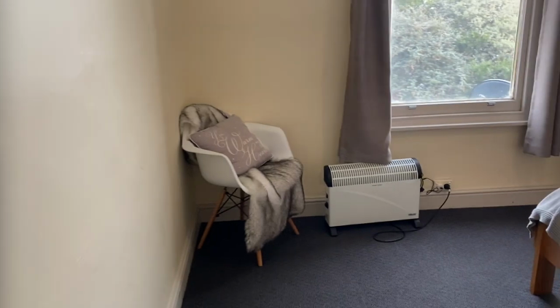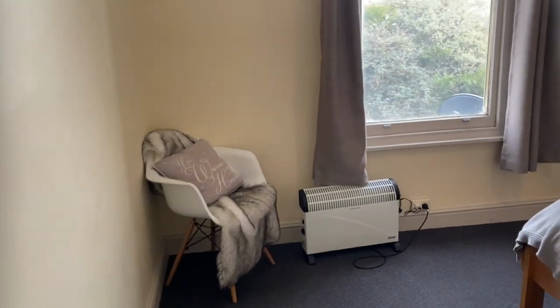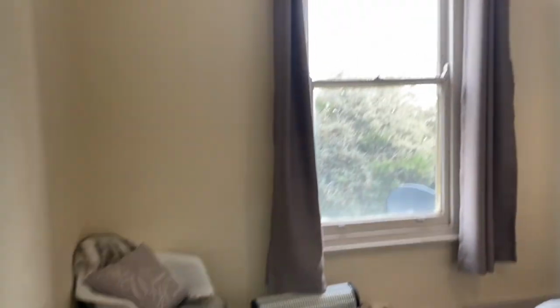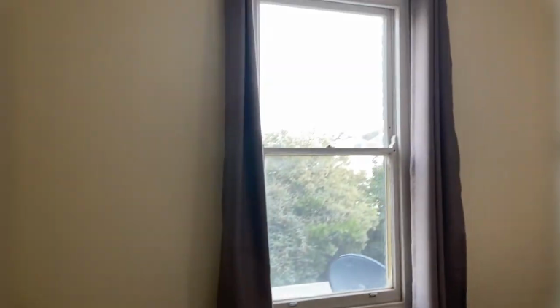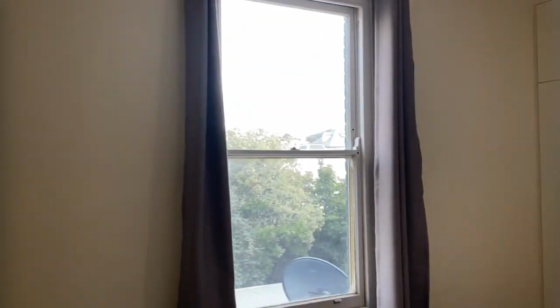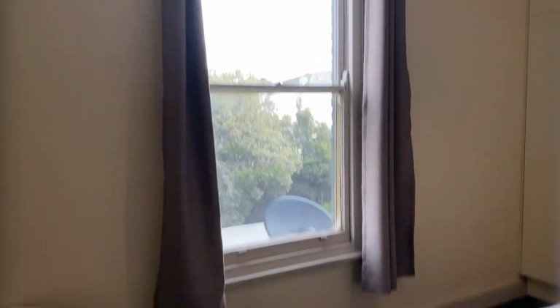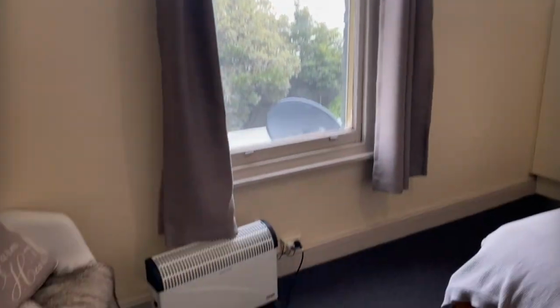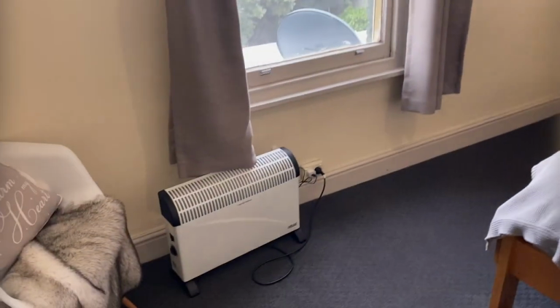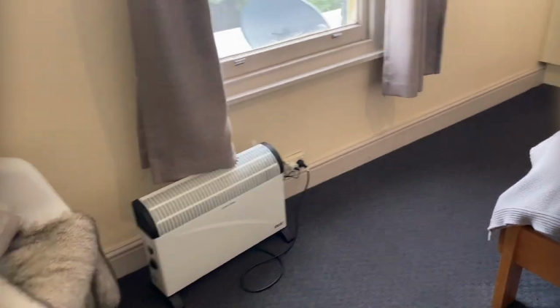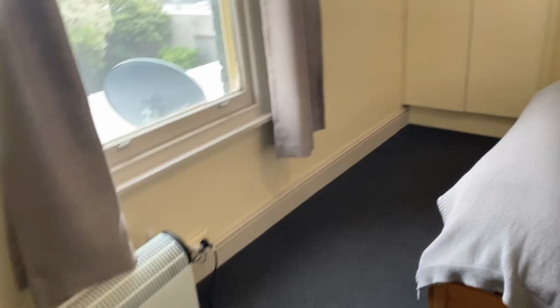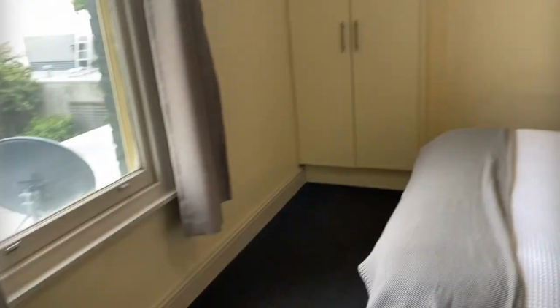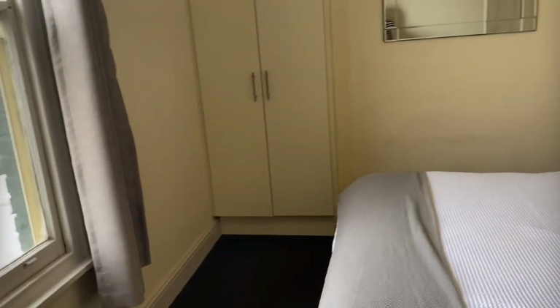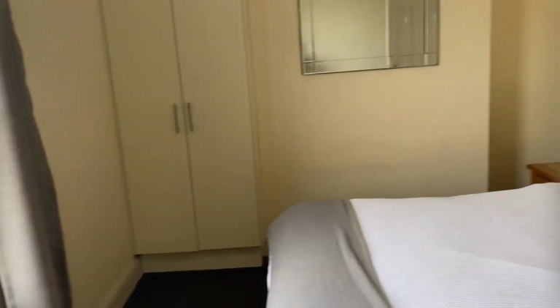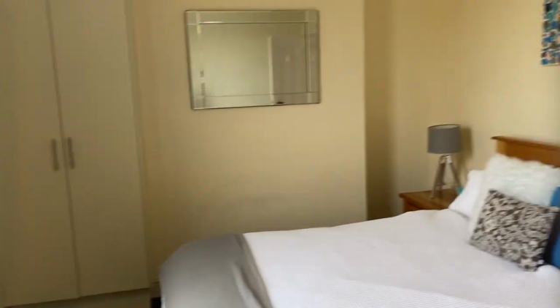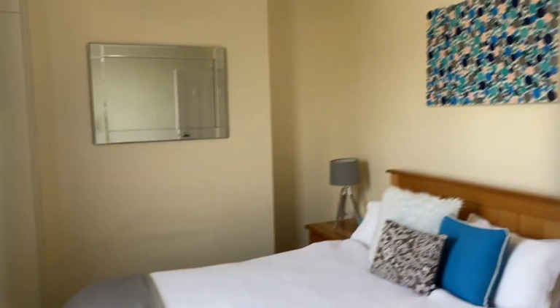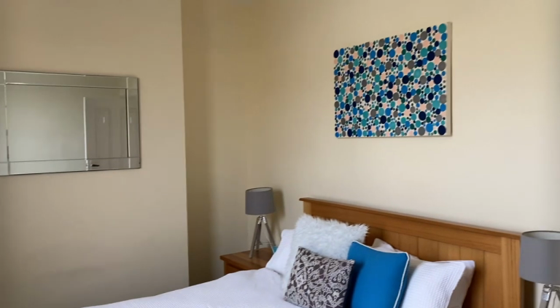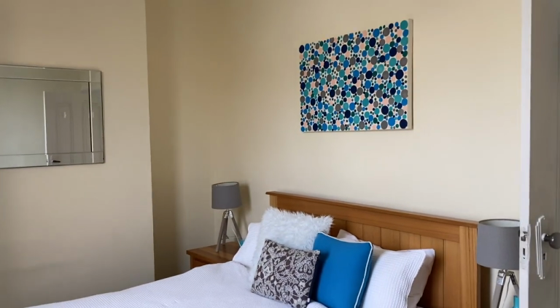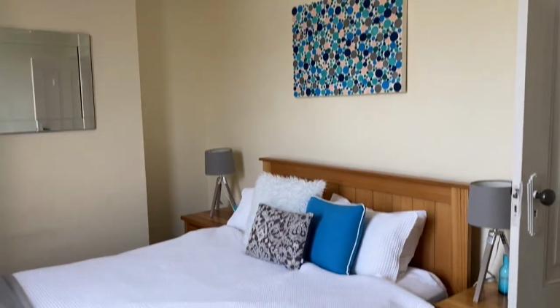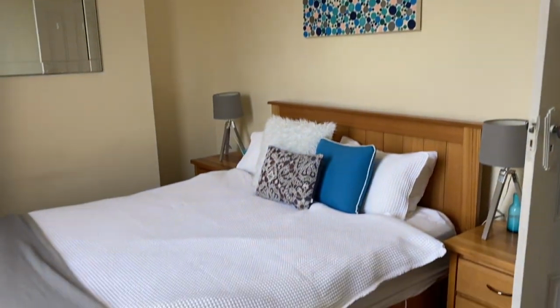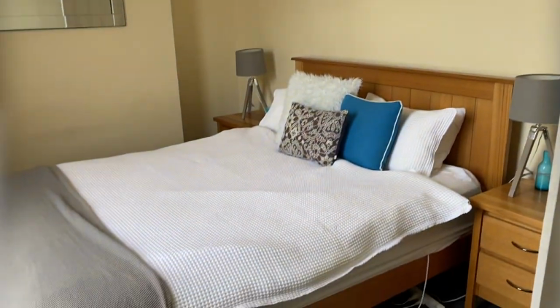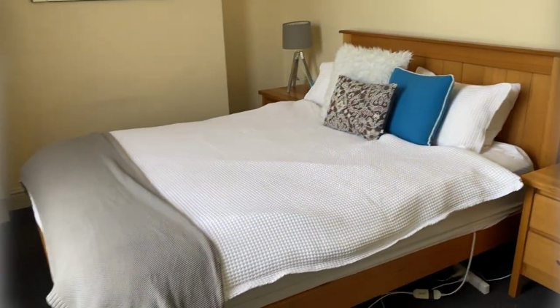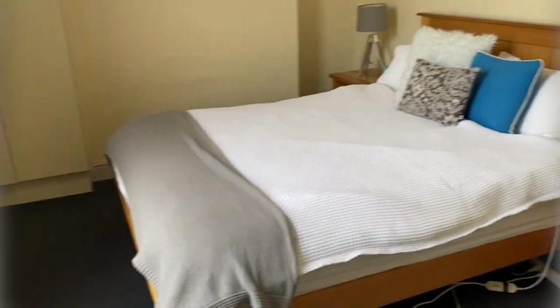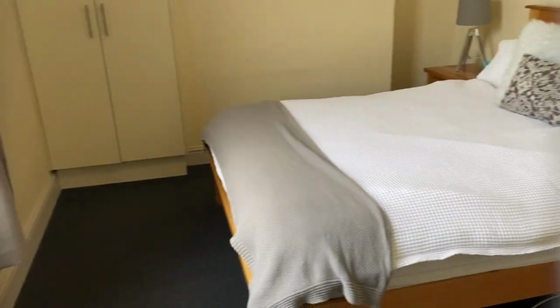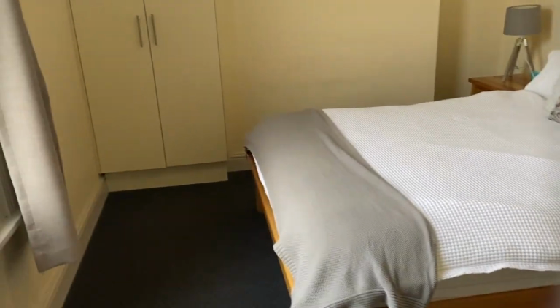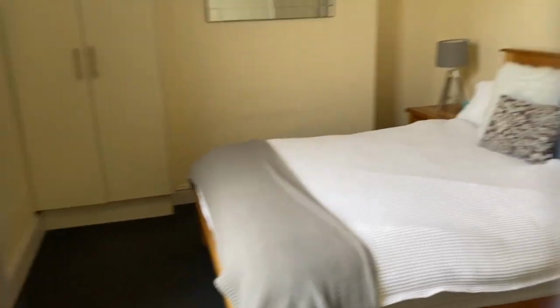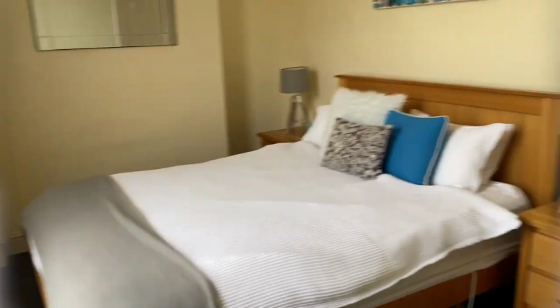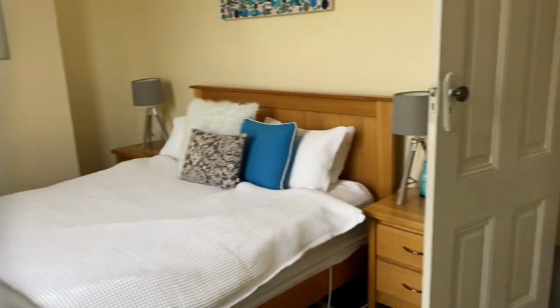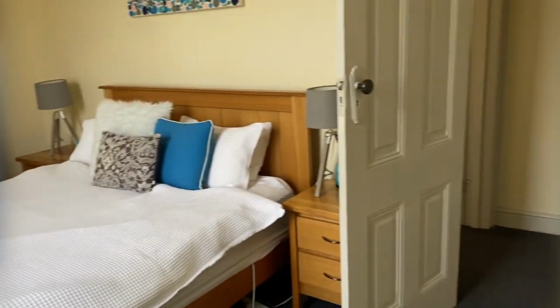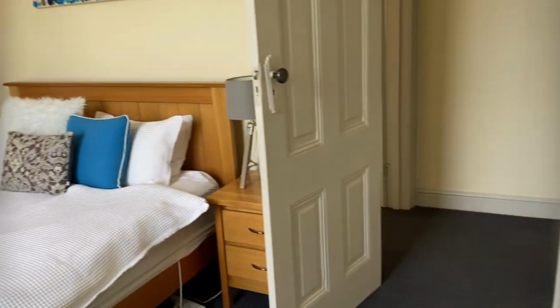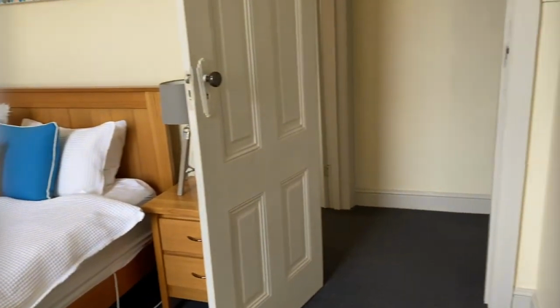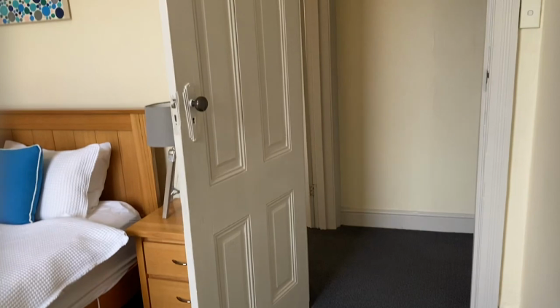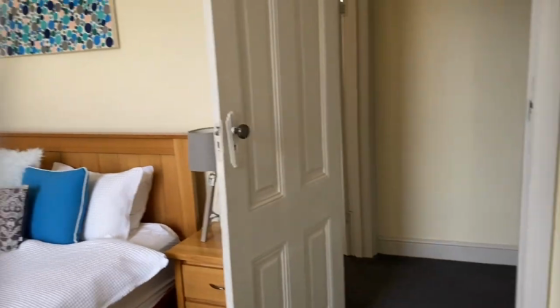And the second bedroom. They're both spacious size bedrooms with built-in wardrobes.